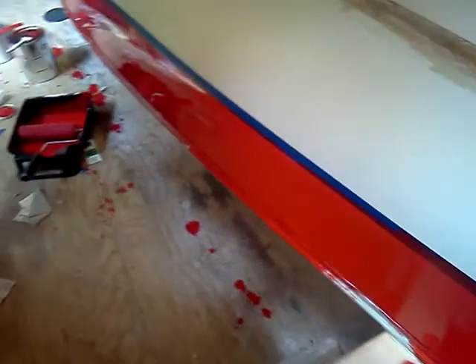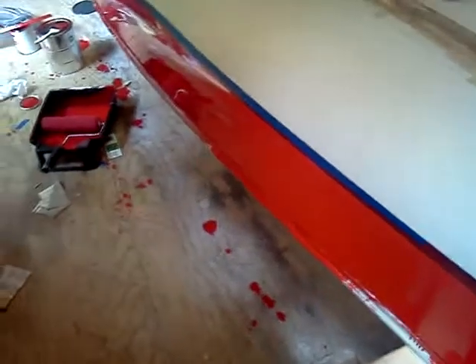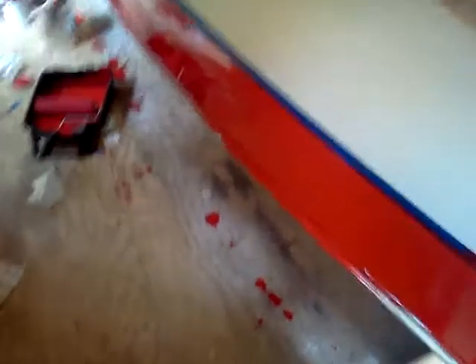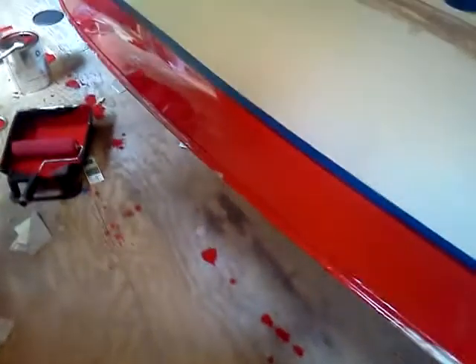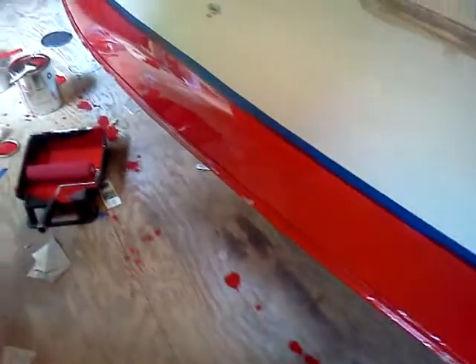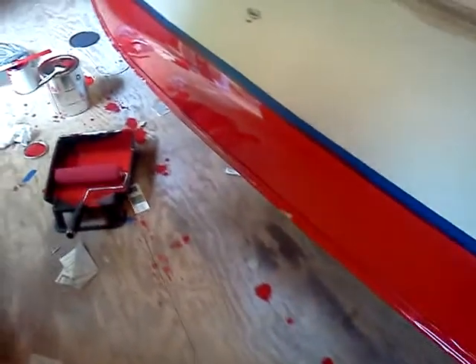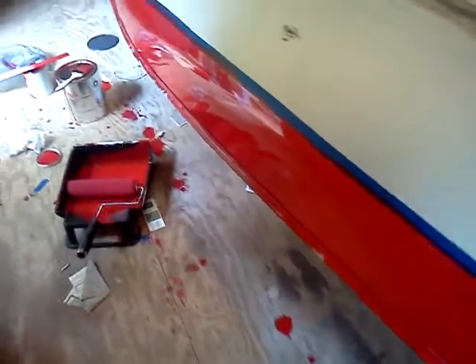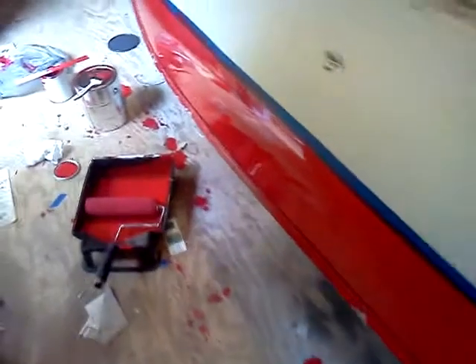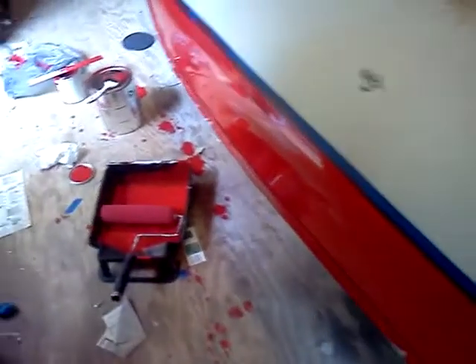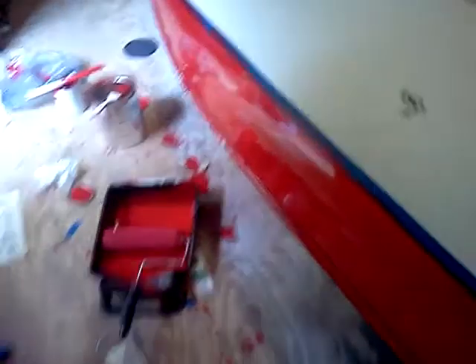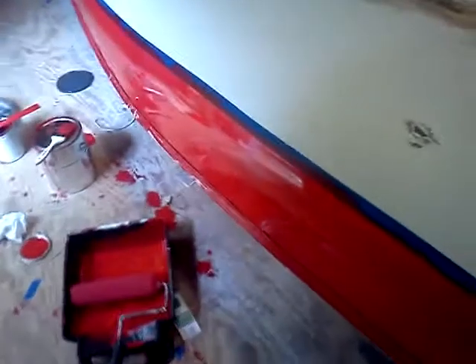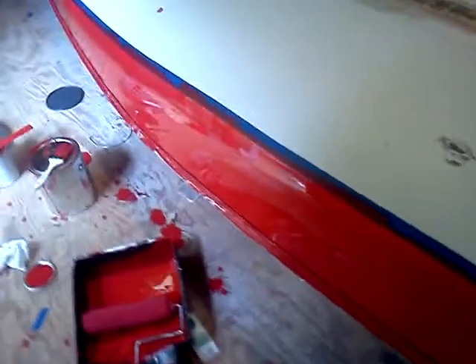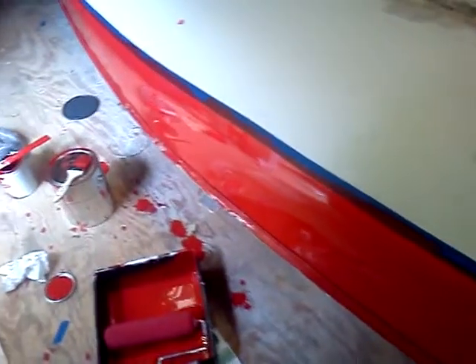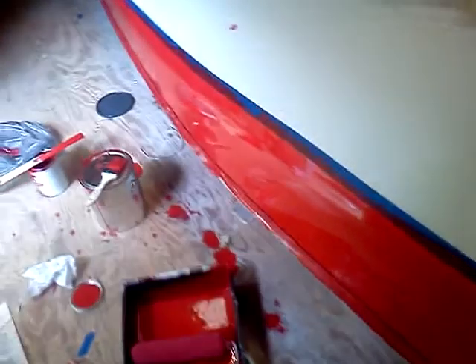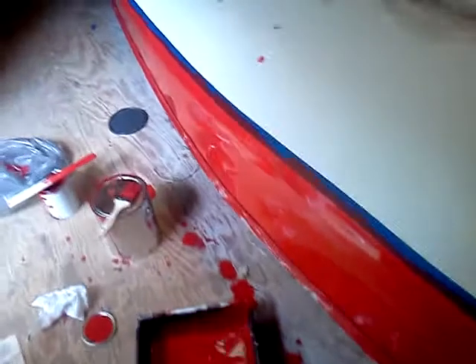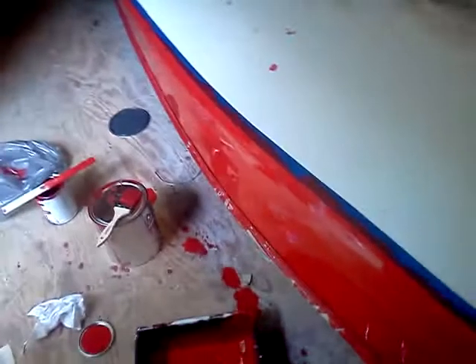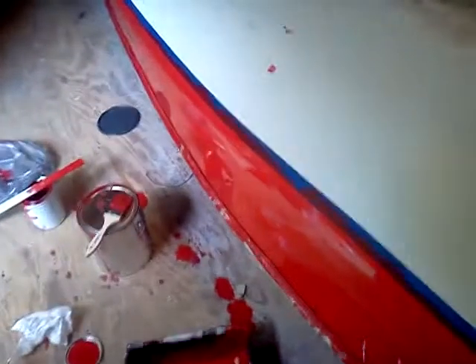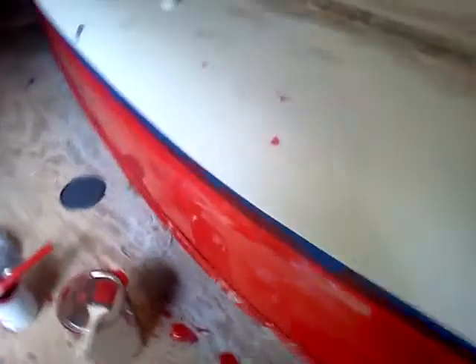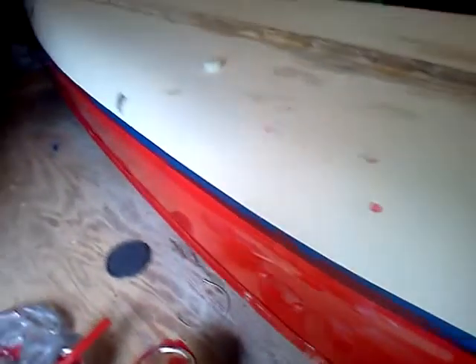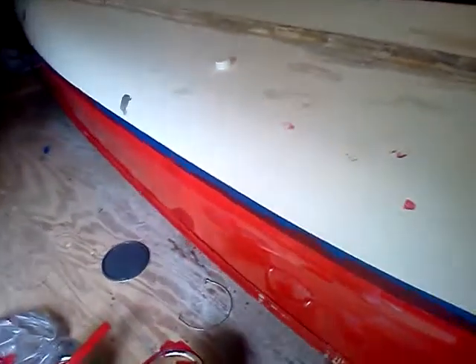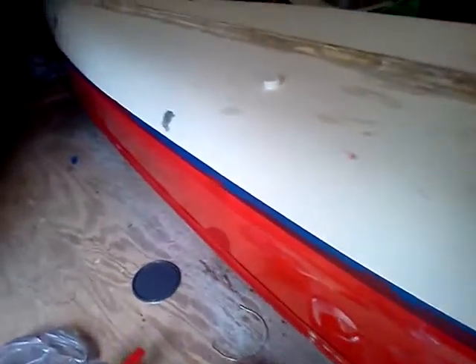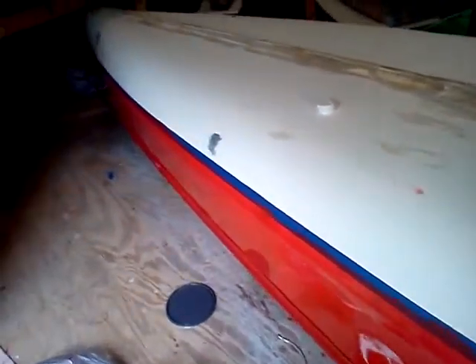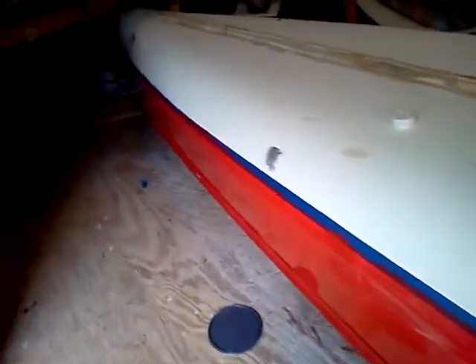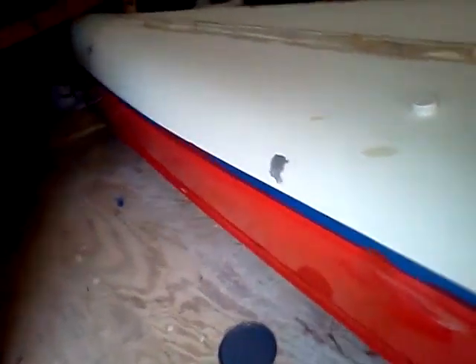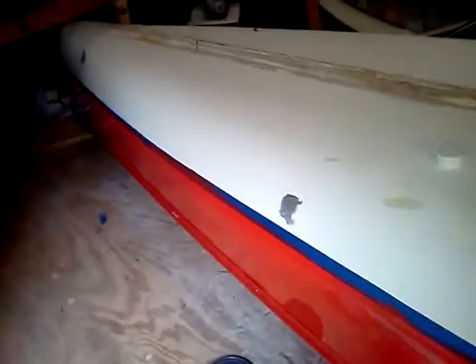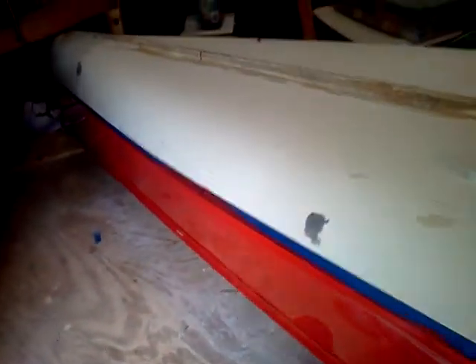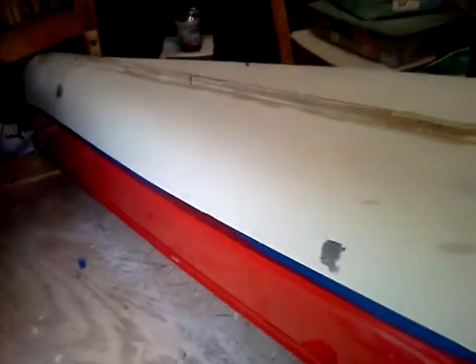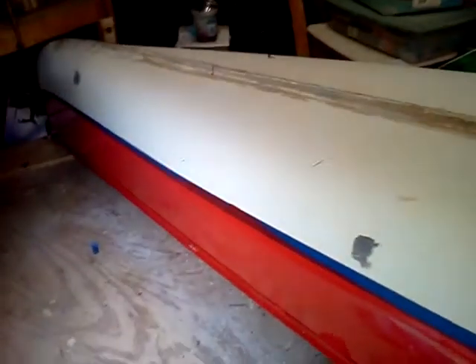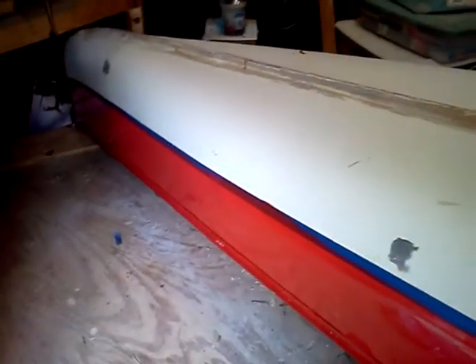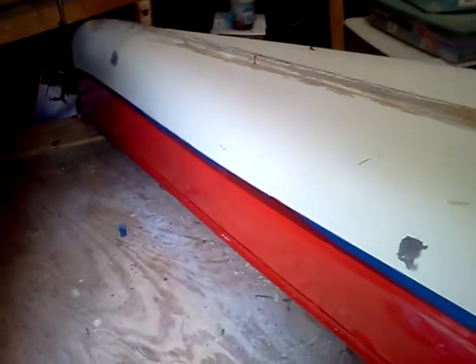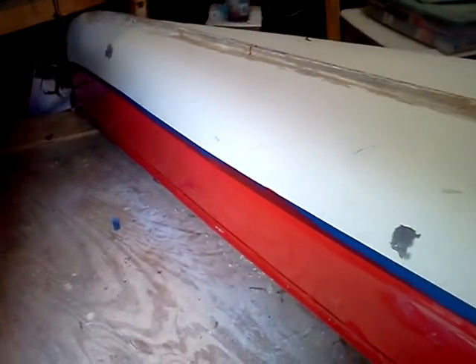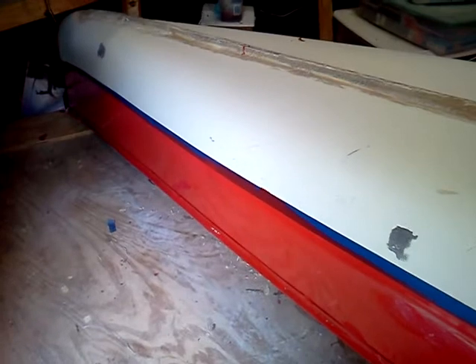Well, the first coat's down. I'm definitely going to want to put two coats on this because it's looking a little thin, but the more it dries, the more I like it. So, we'll see.